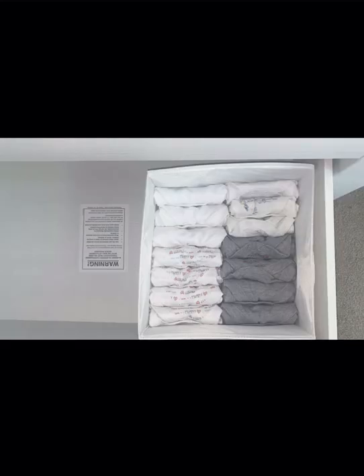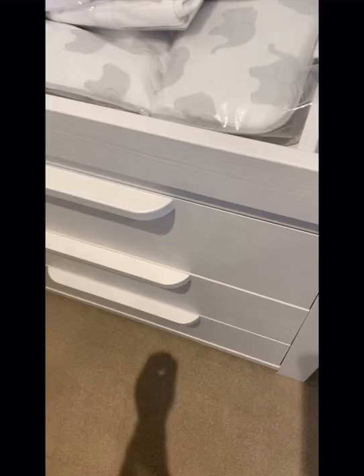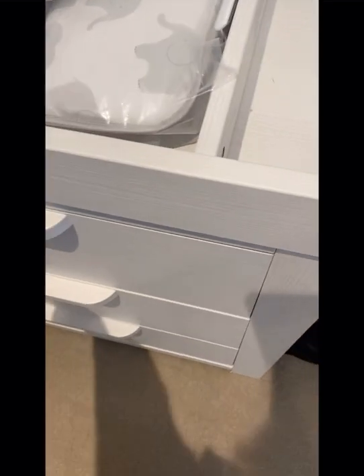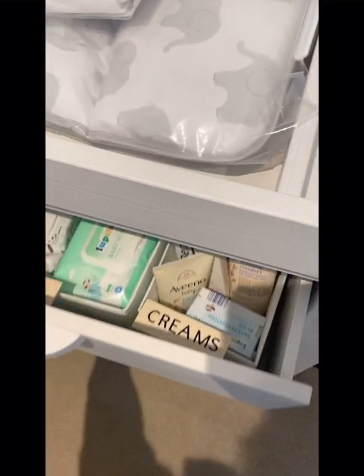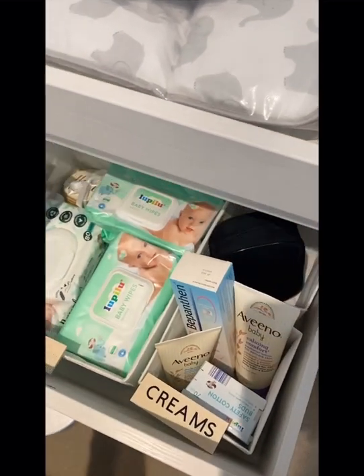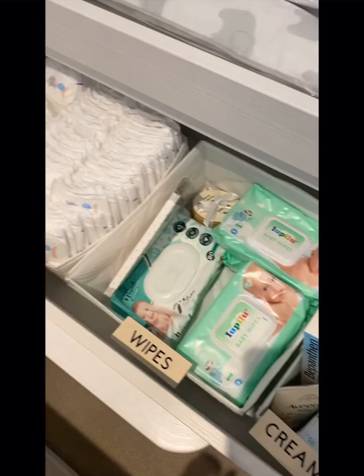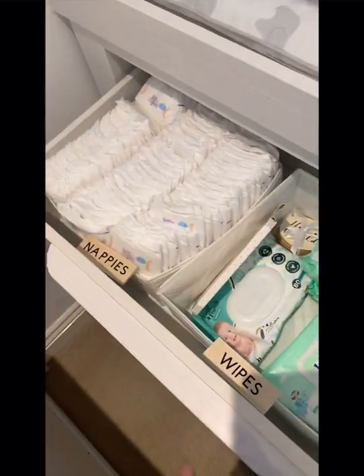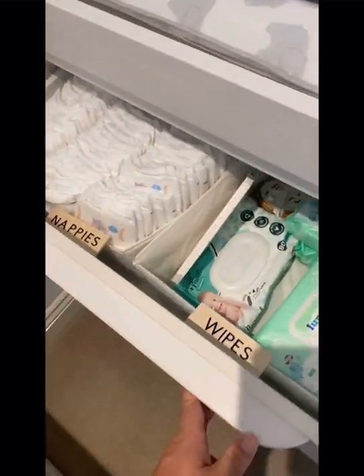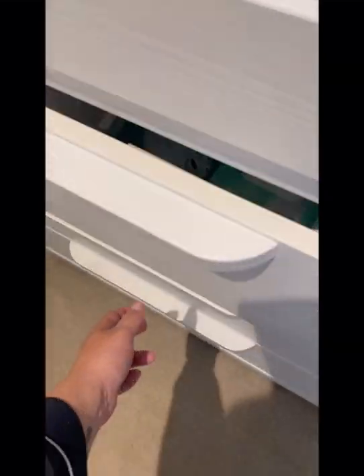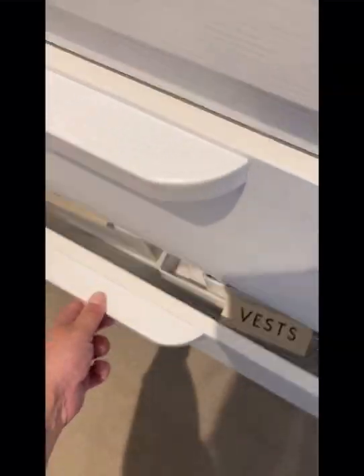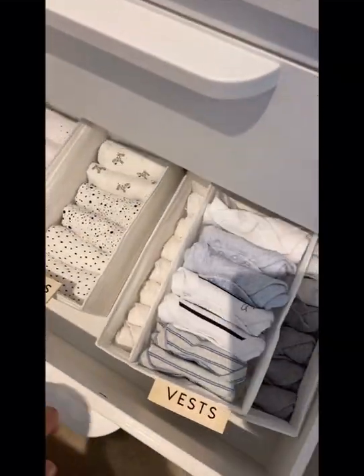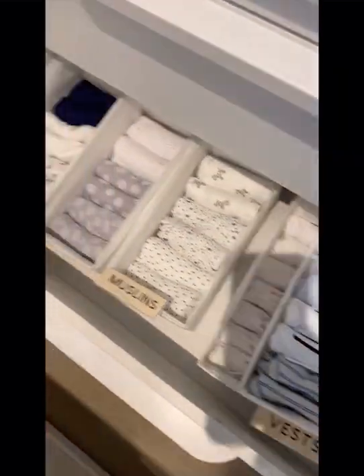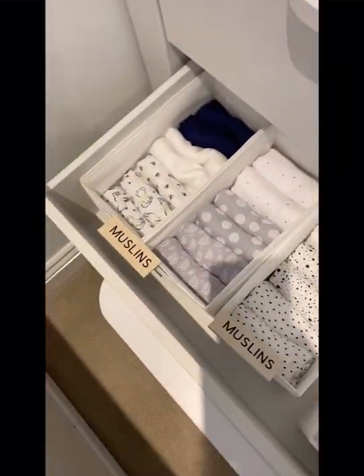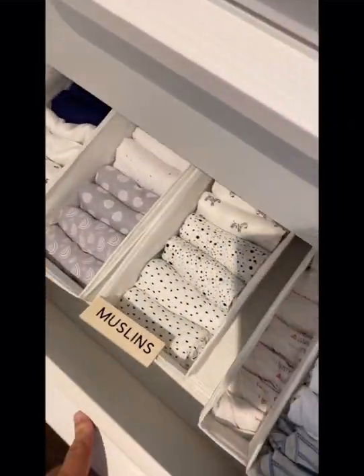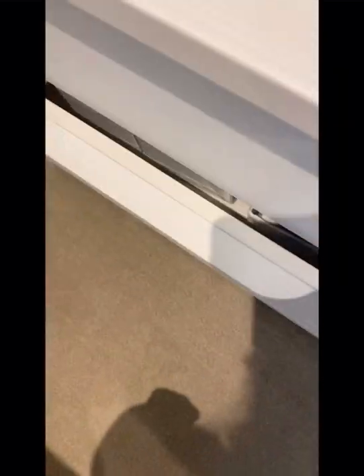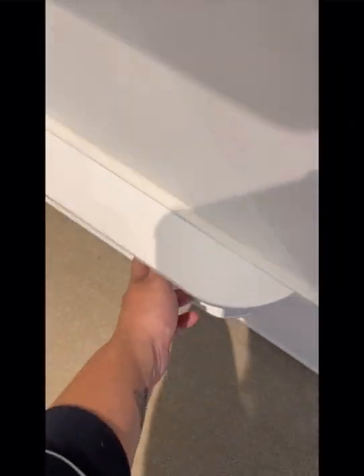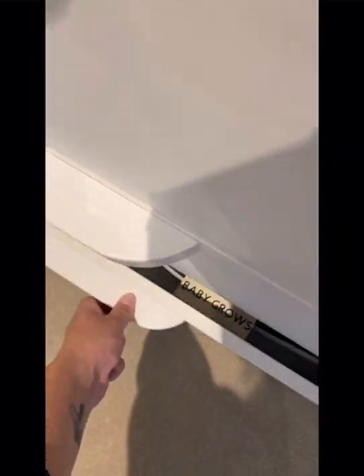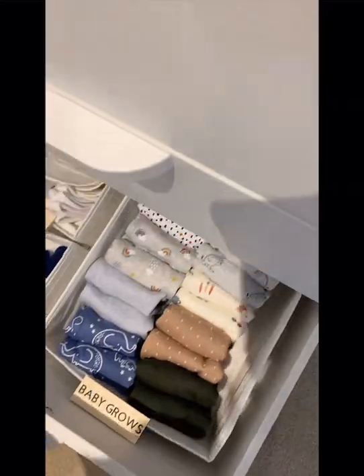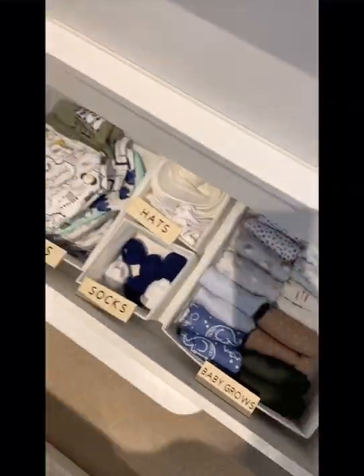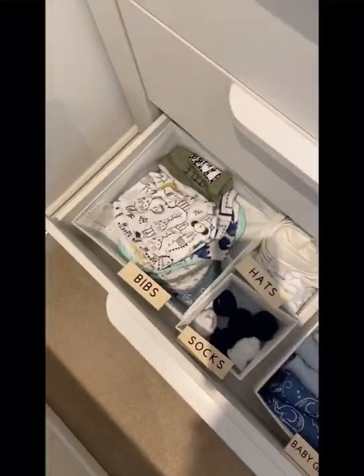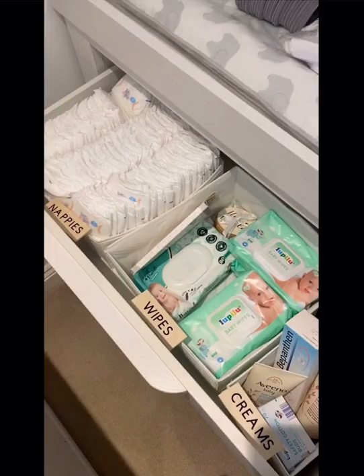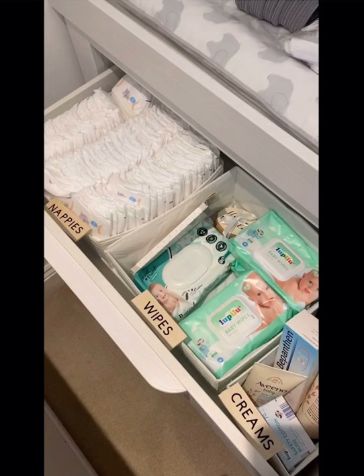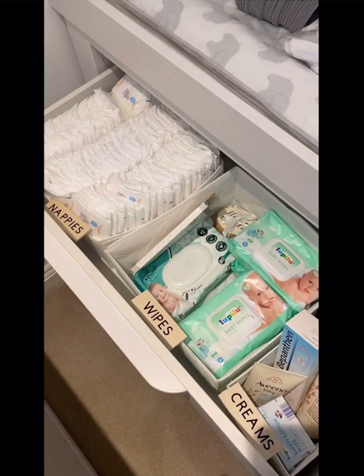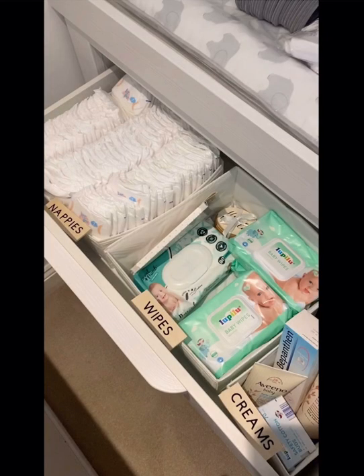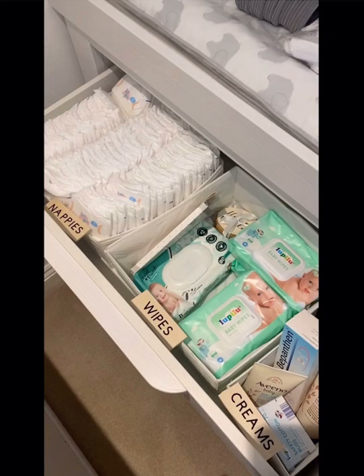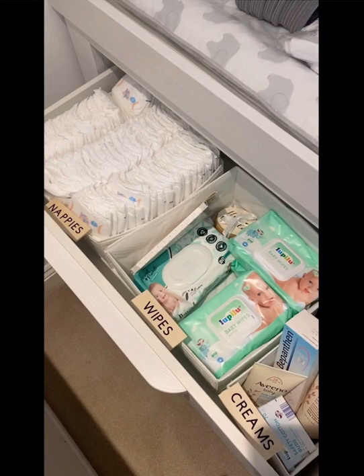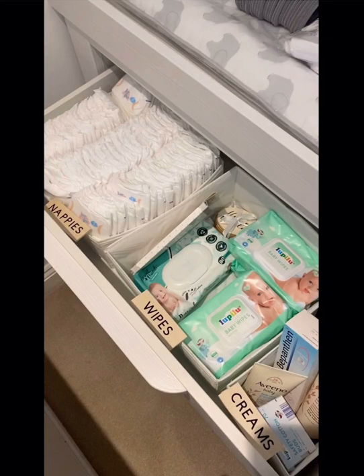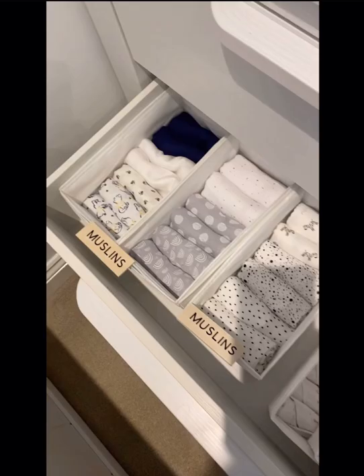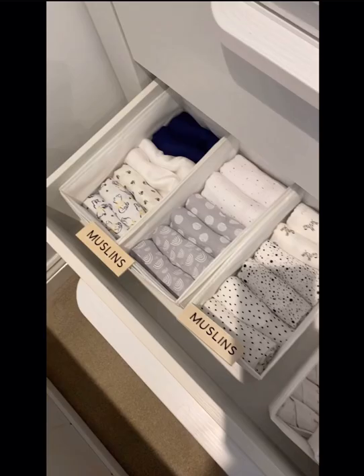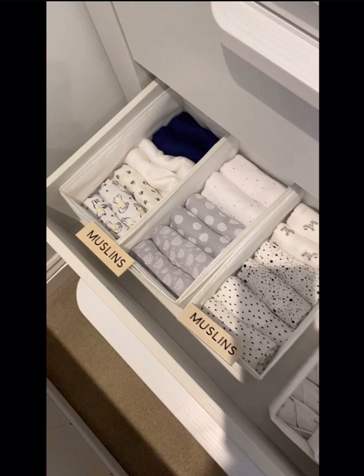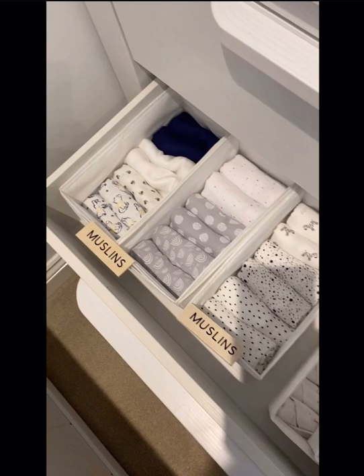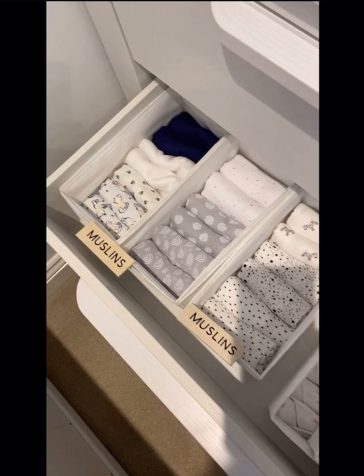Now that everything's organized just the way I like it in the boys' baby changer, I applied the wooden labels which I bought from Whistlin Slate. I really like these — I think they're great for organization. They're really bold and clean and I really like that.